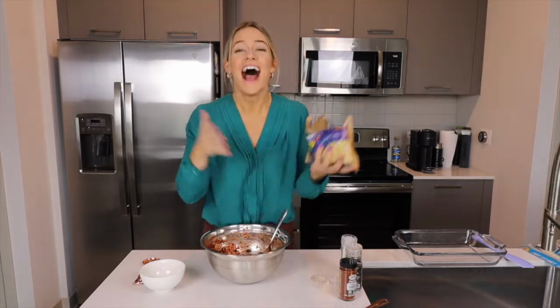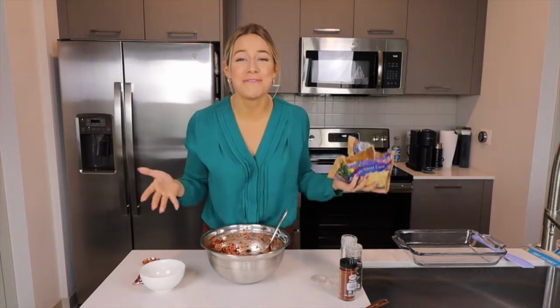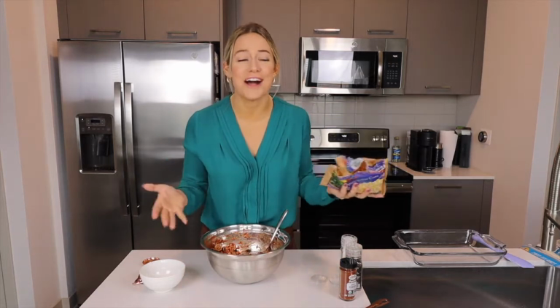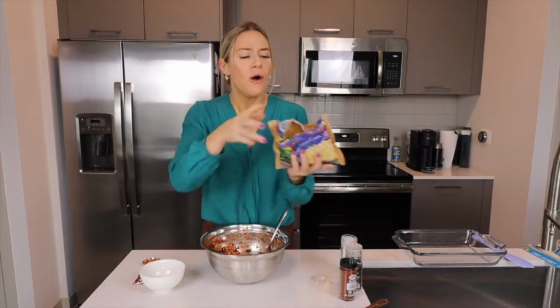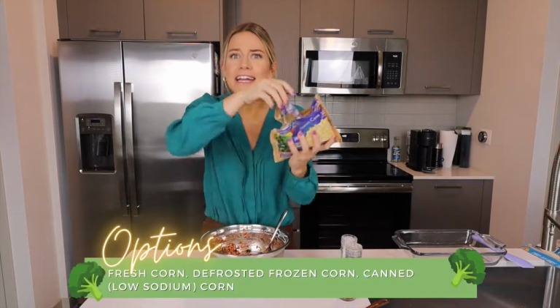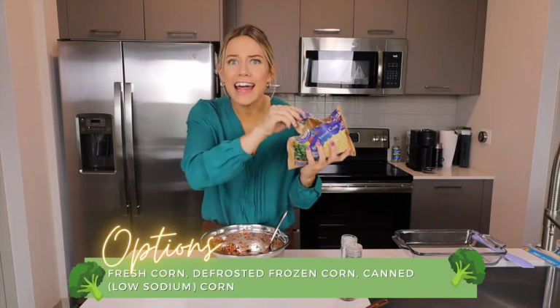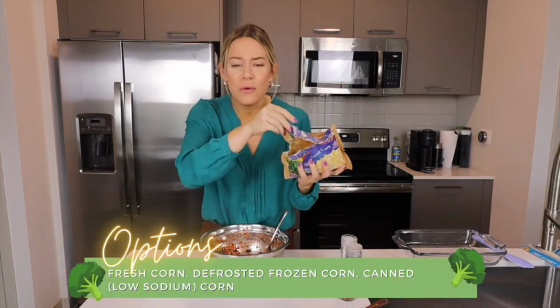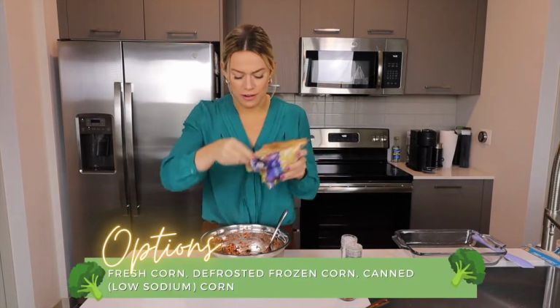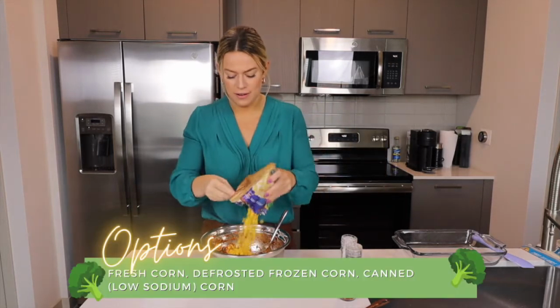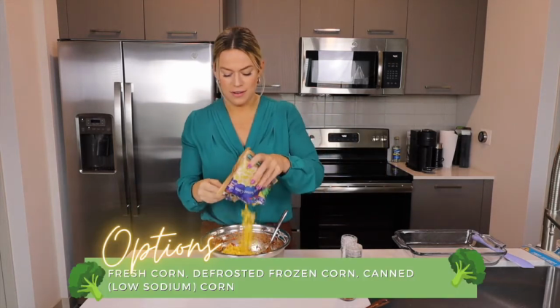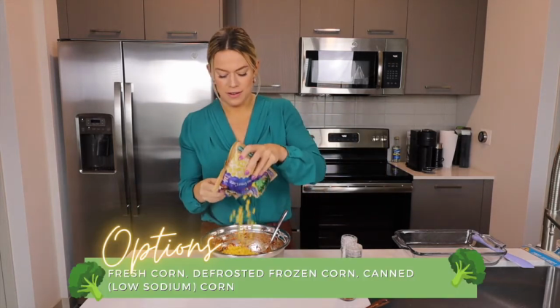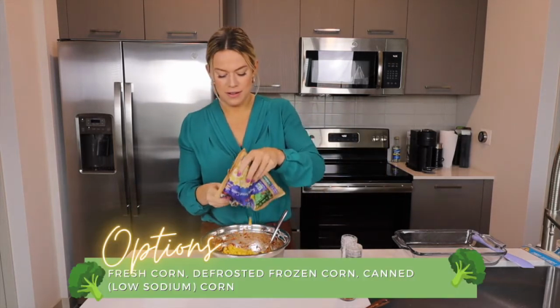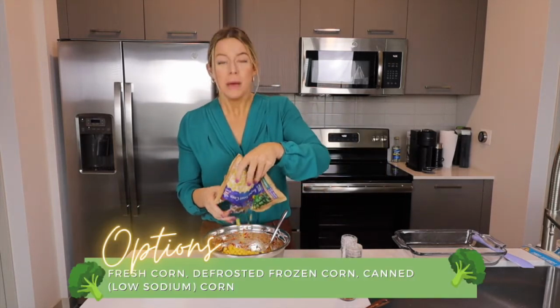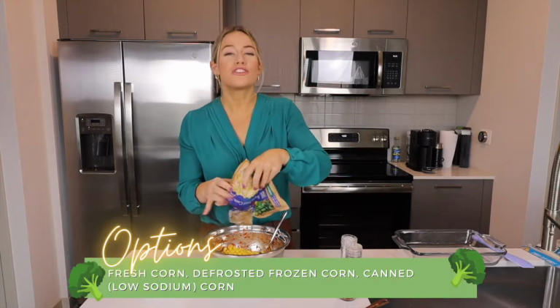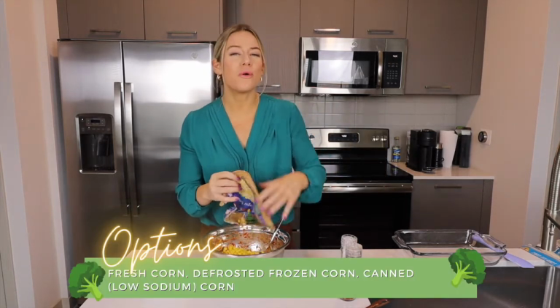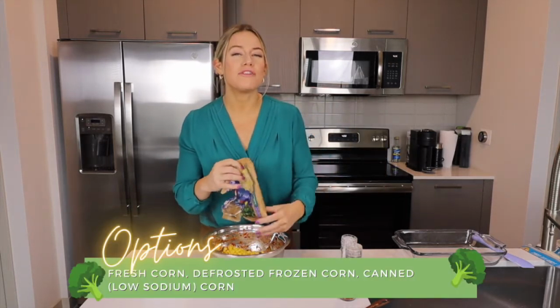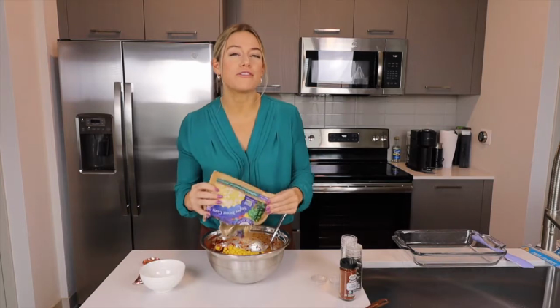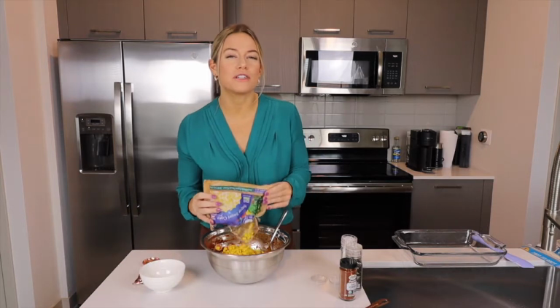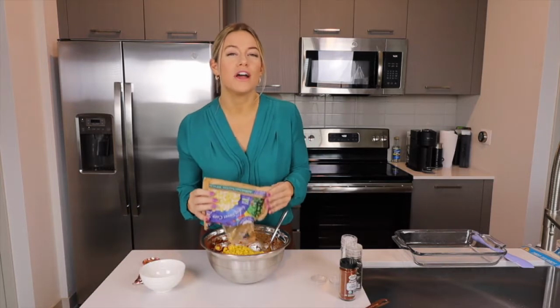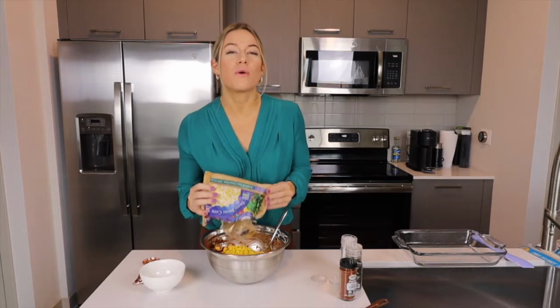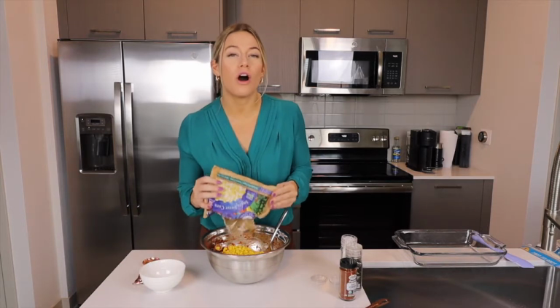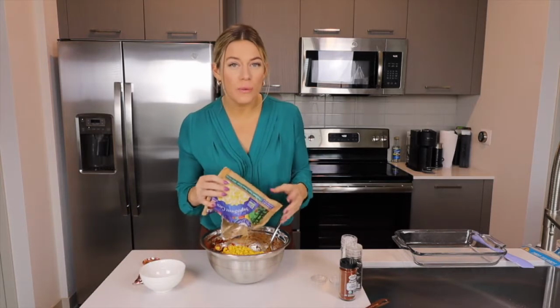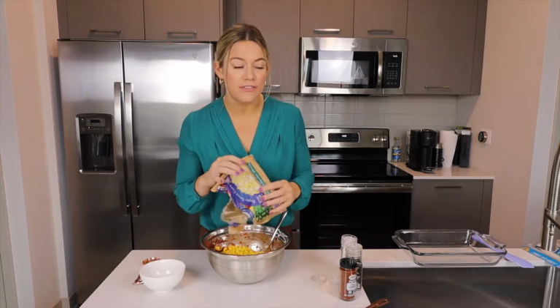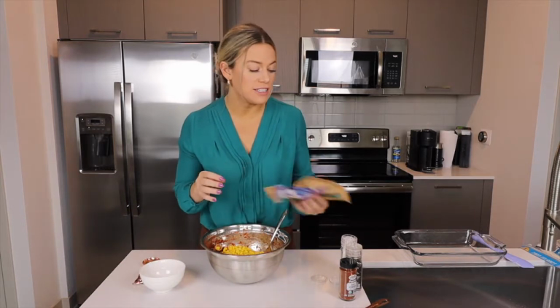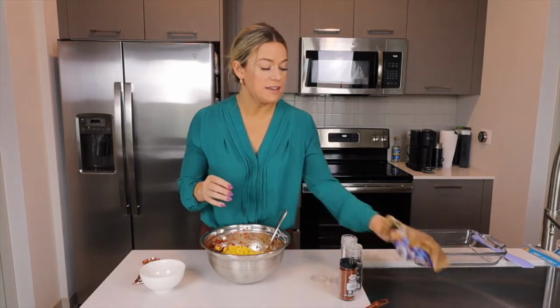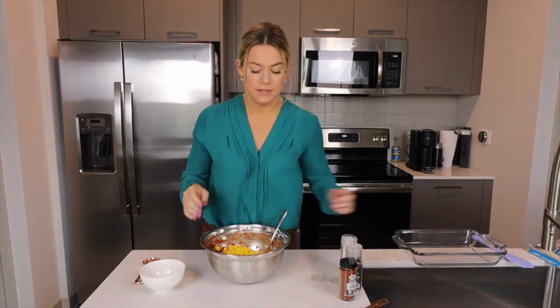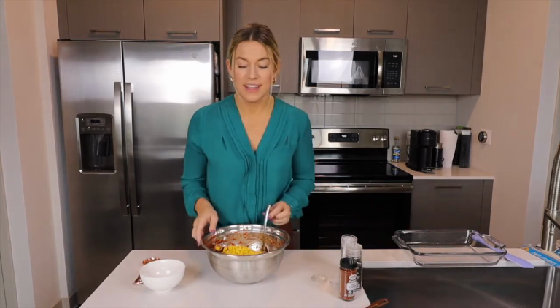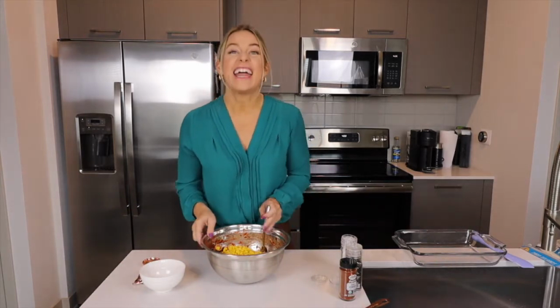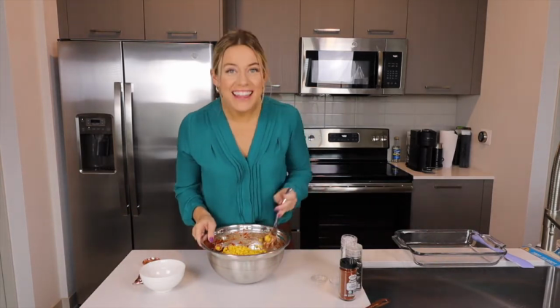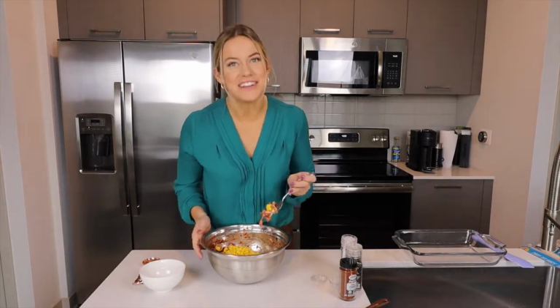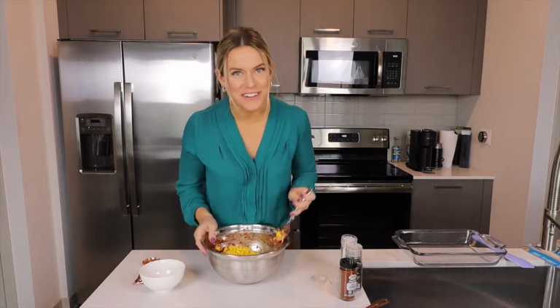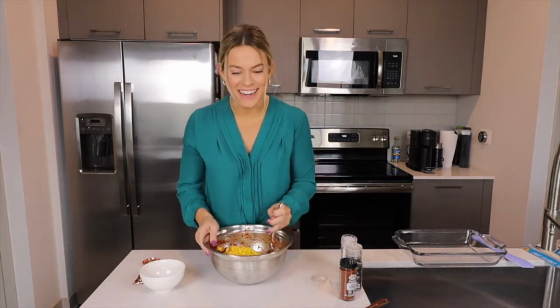I almost forgot — we need to add the corn. Make sure your corn, if you picked frozen corn, is all the way defrosted, and then stir it in.